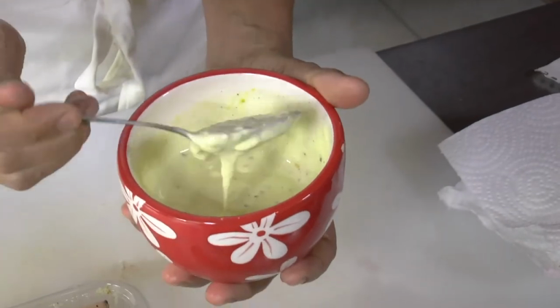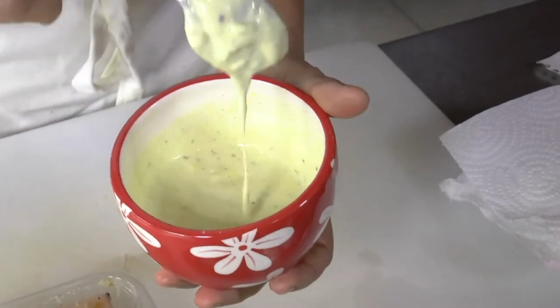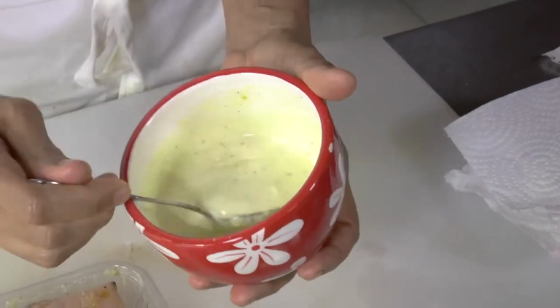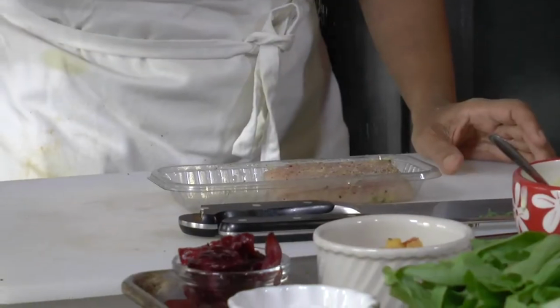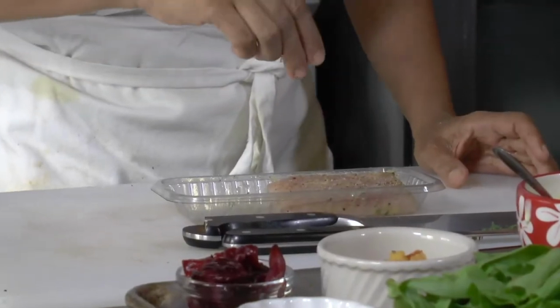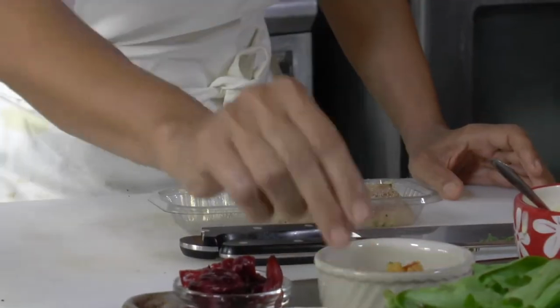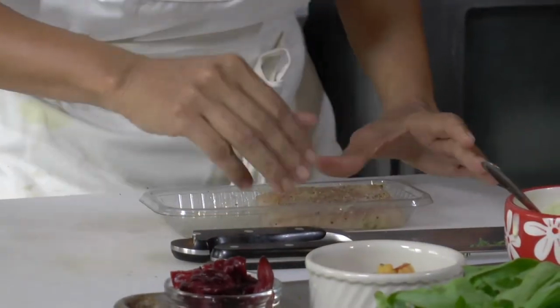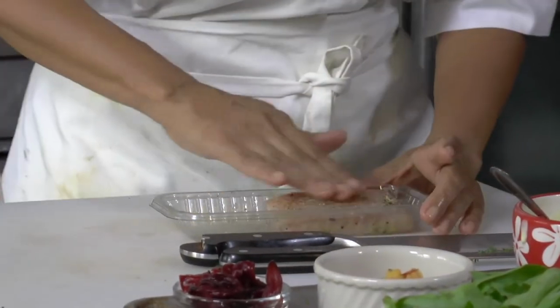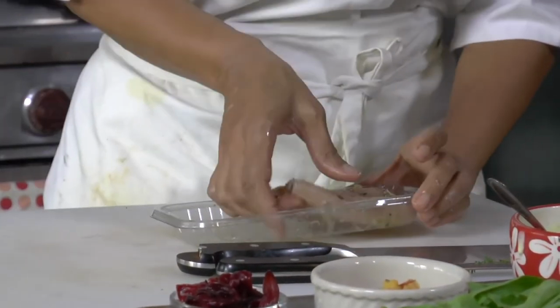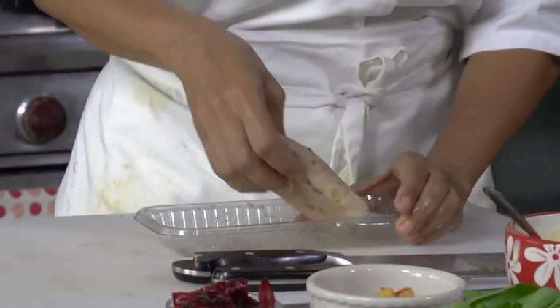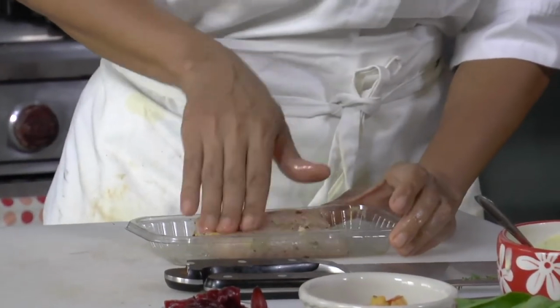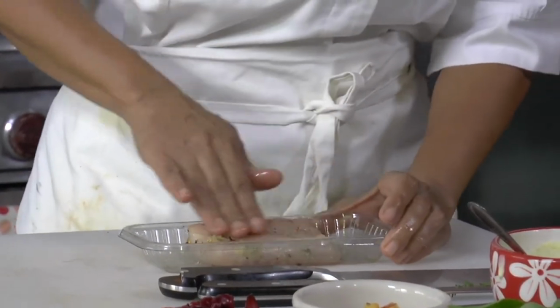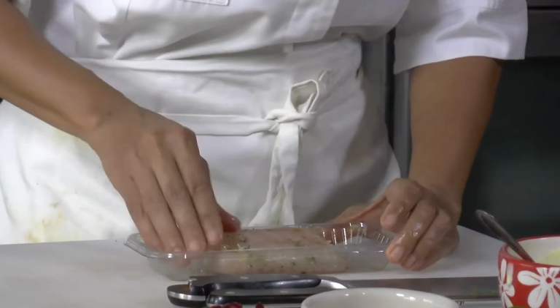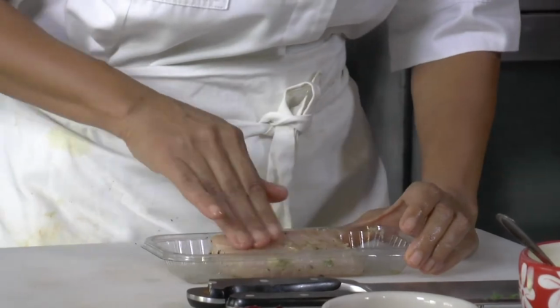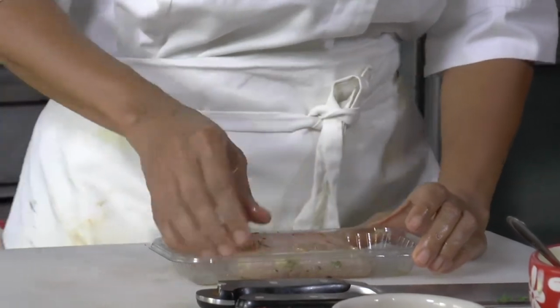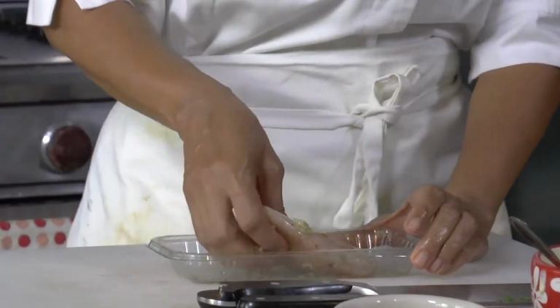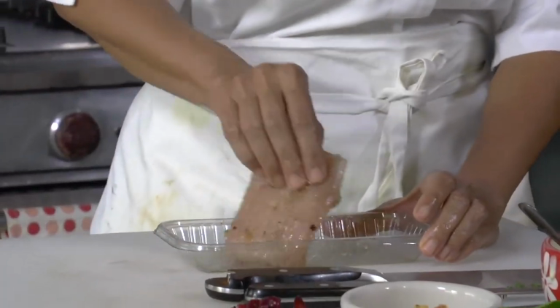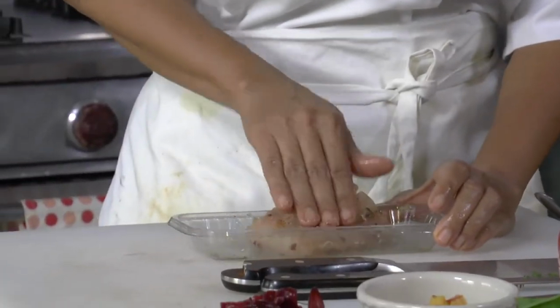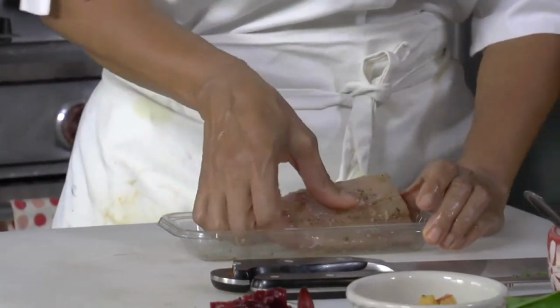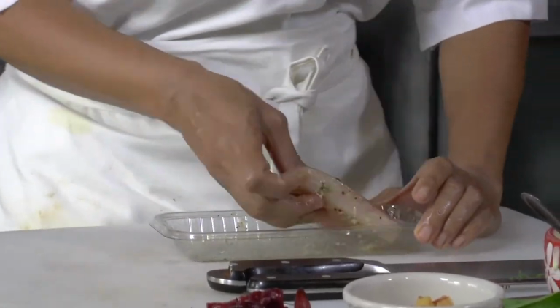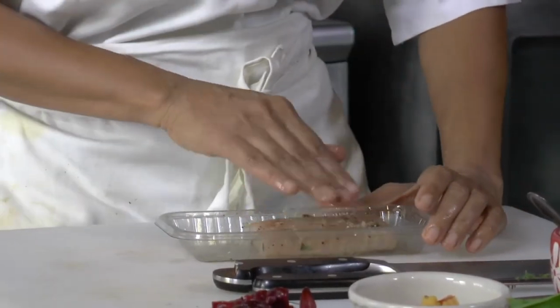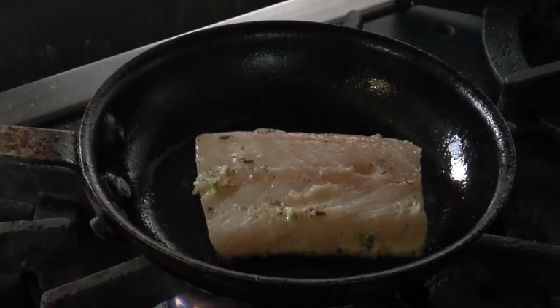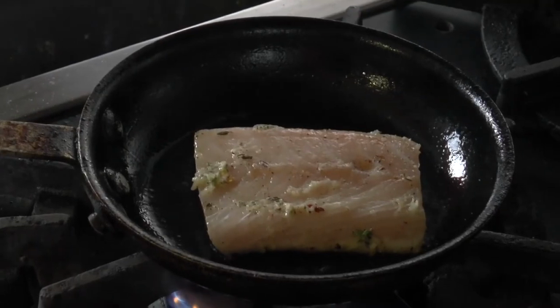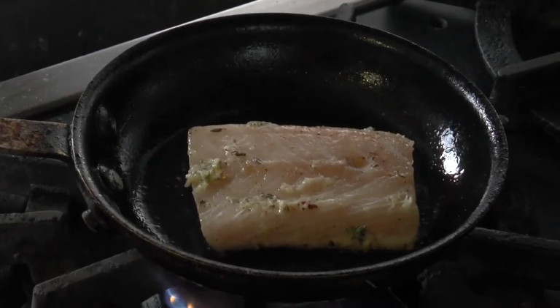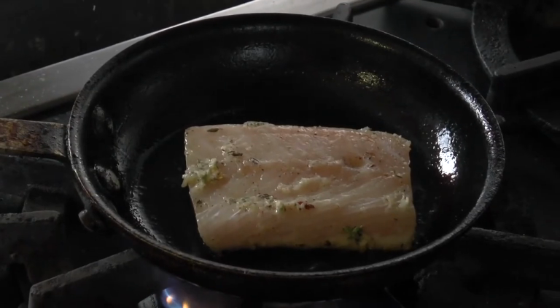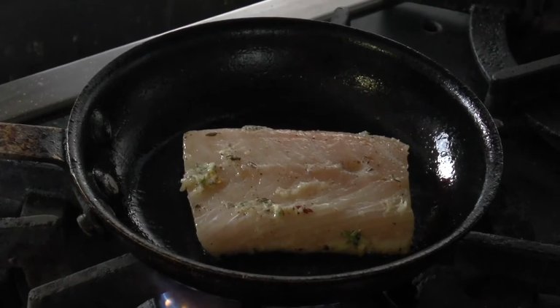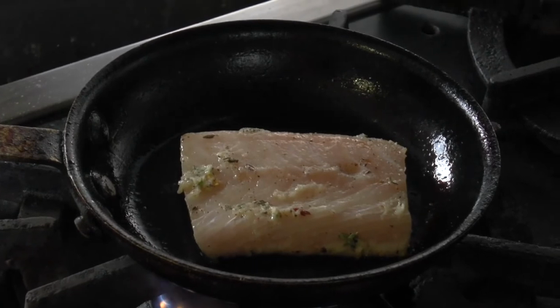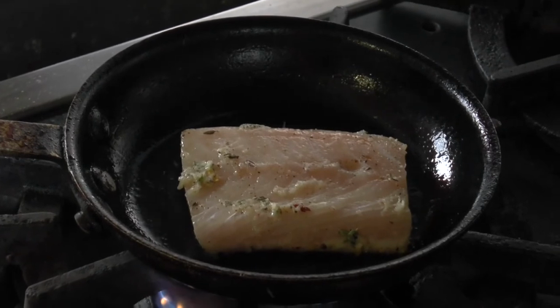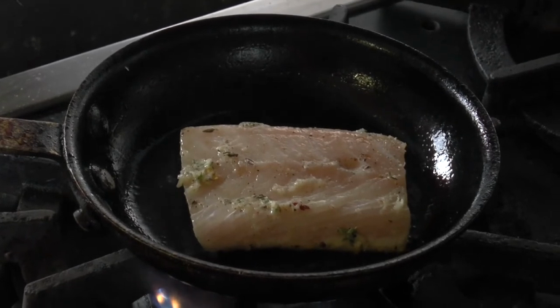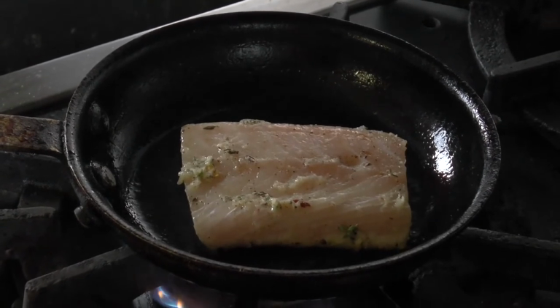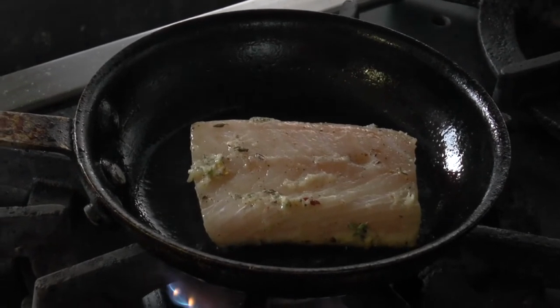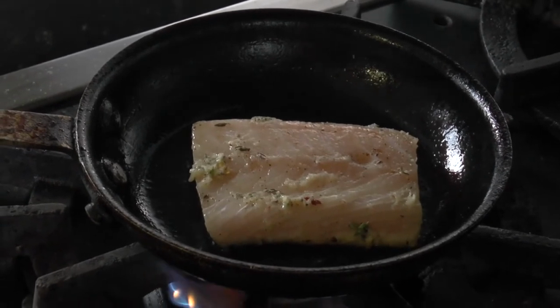For the fish, I really kept it very, very simple. It has one clove of garlic, pepper flakes, fresh thyme, salt and pepper, and you're going to let it sit until you see the edges getting brown.